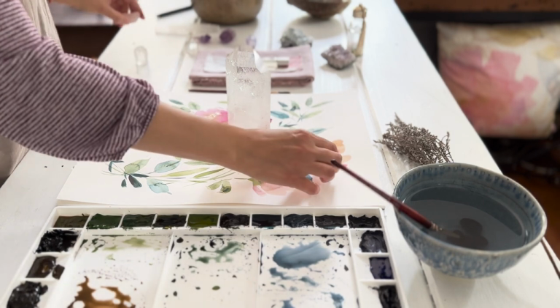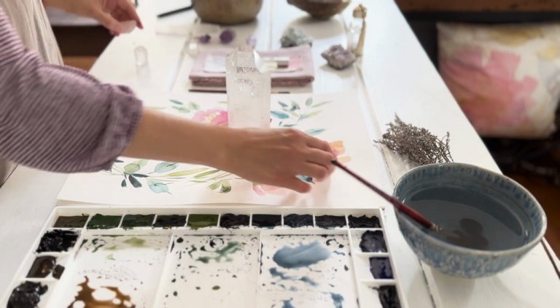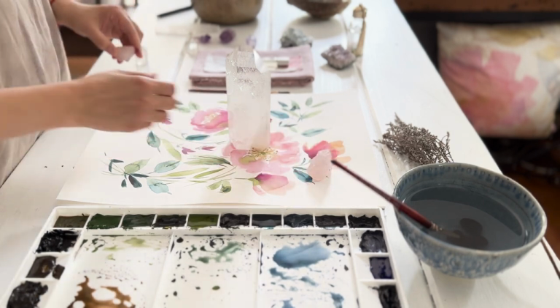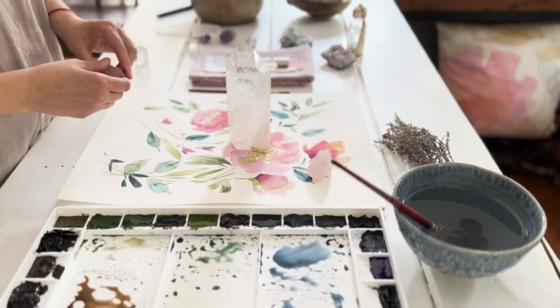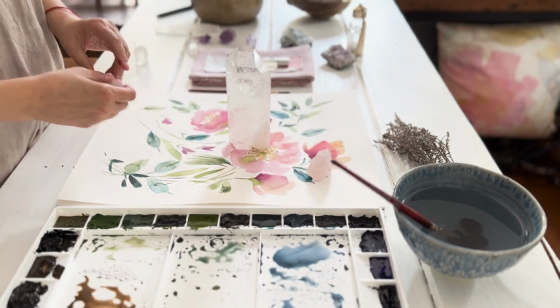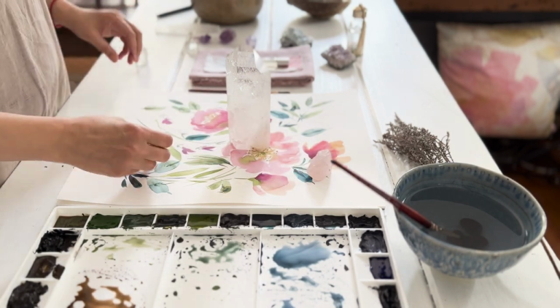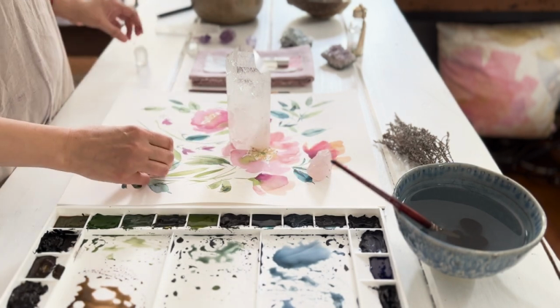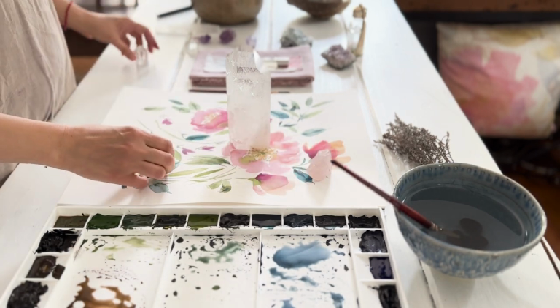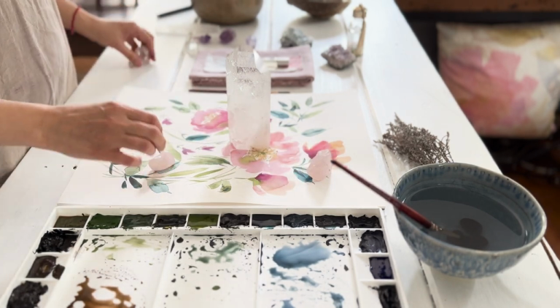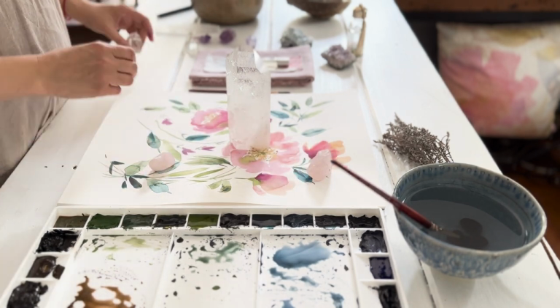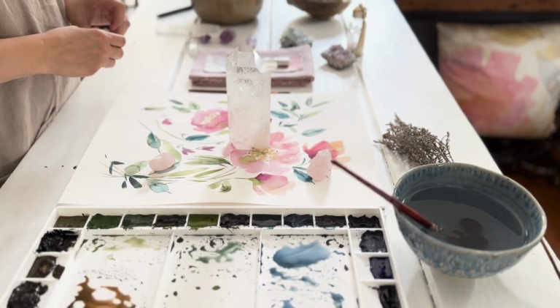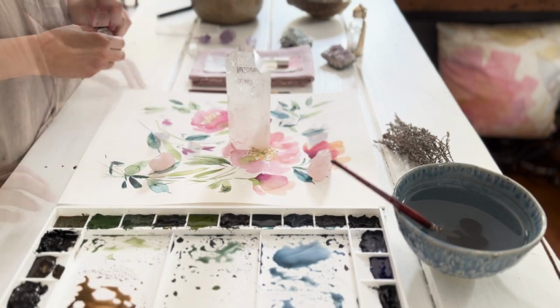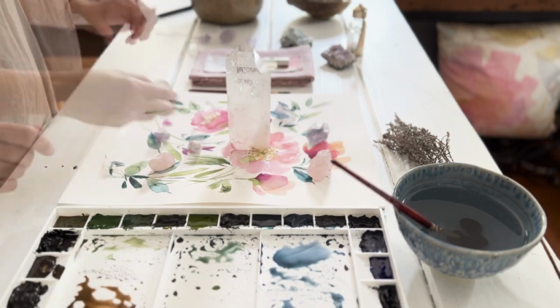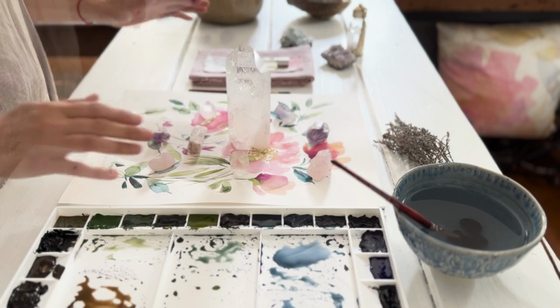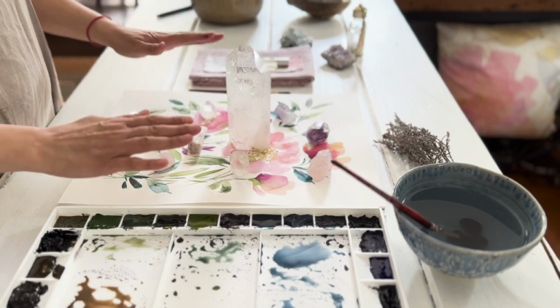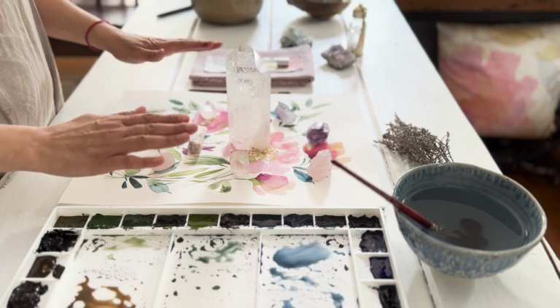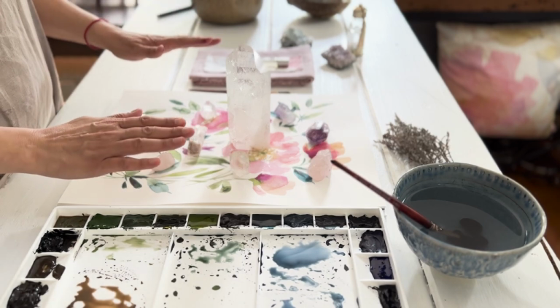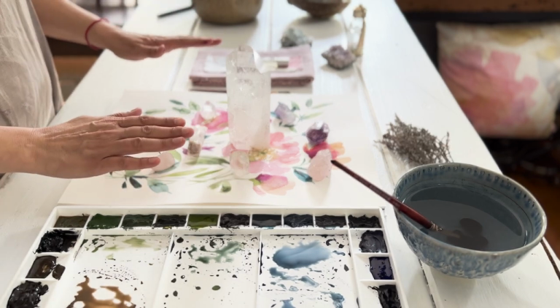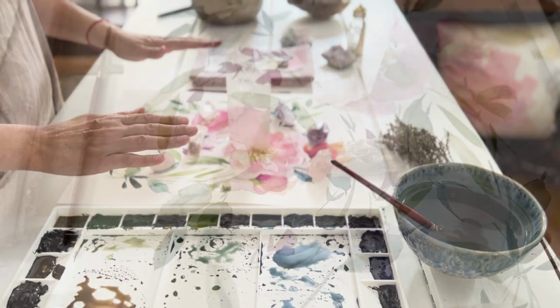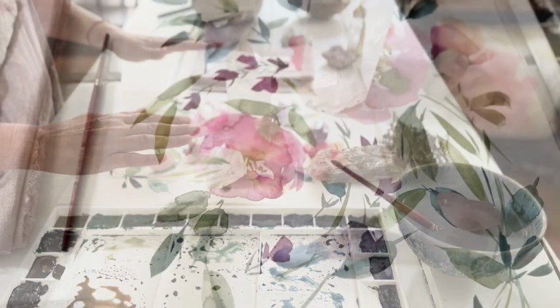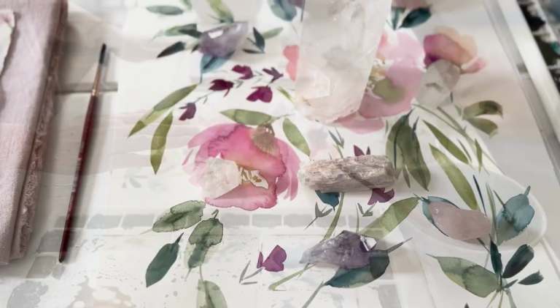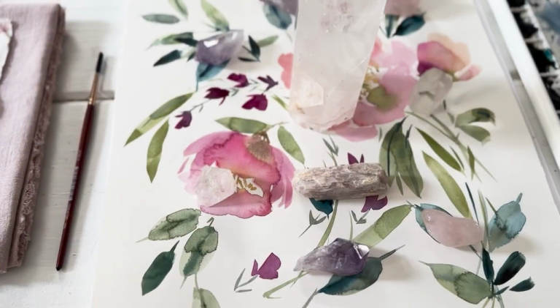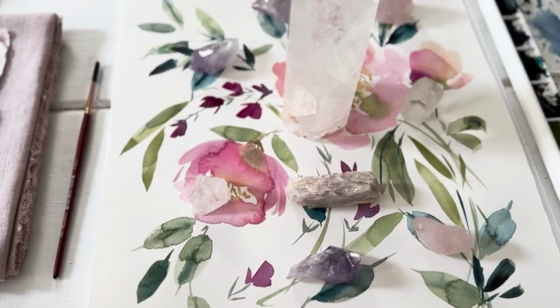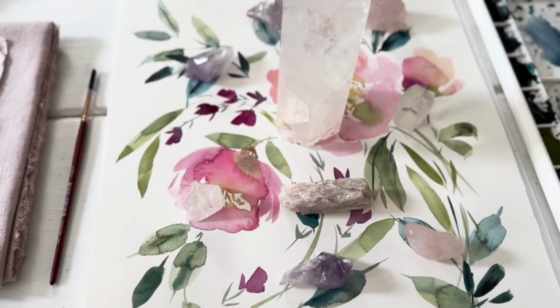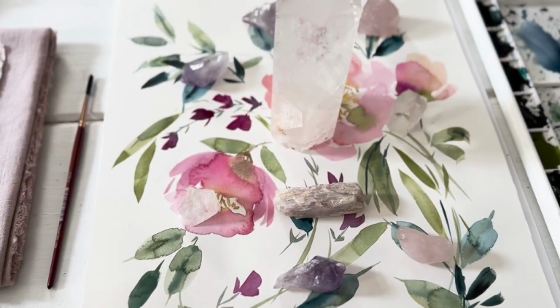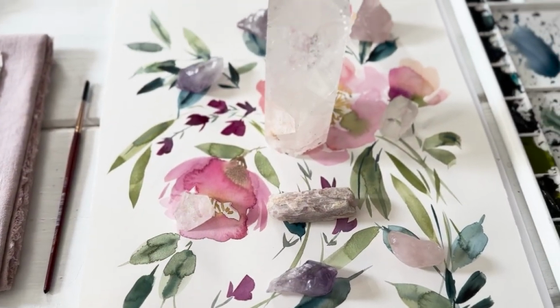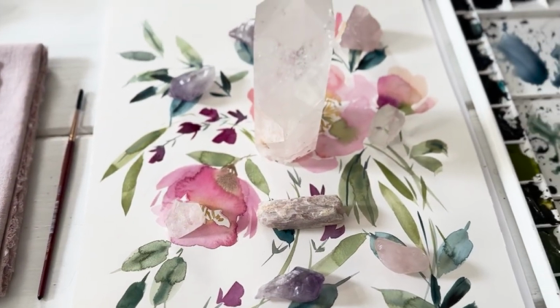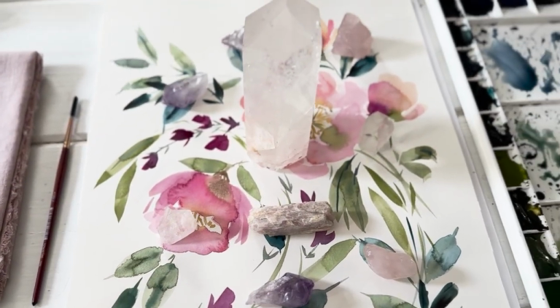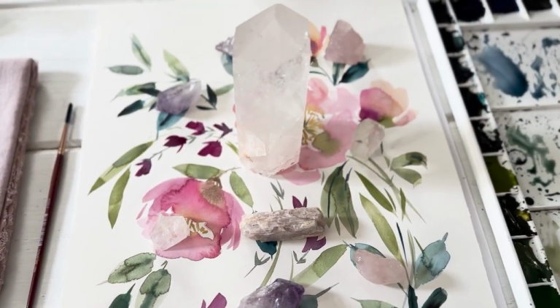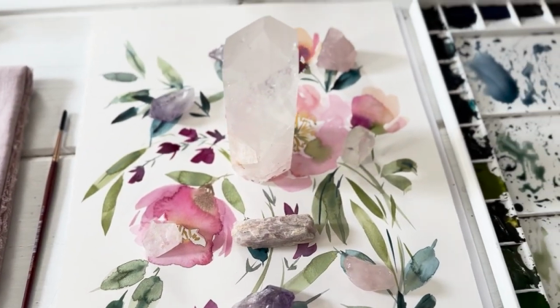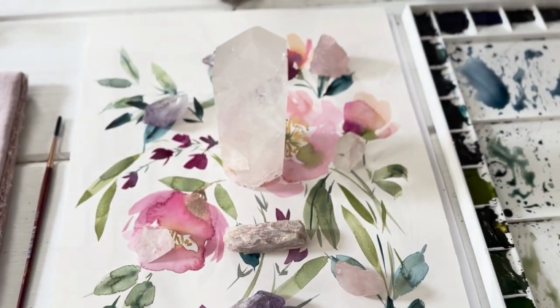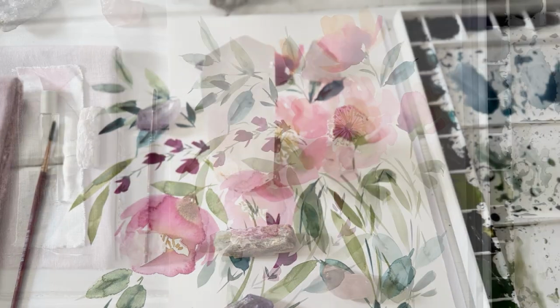Join me on a journey to connect with your inner garden and paint beautiful watercolor florals that resonate with the essence of your soul.